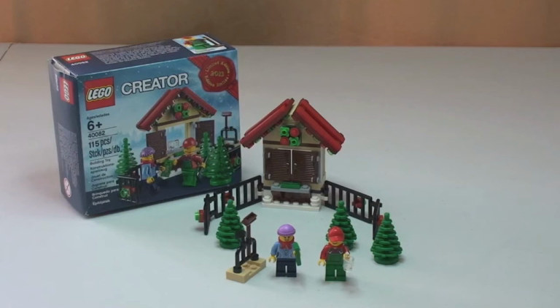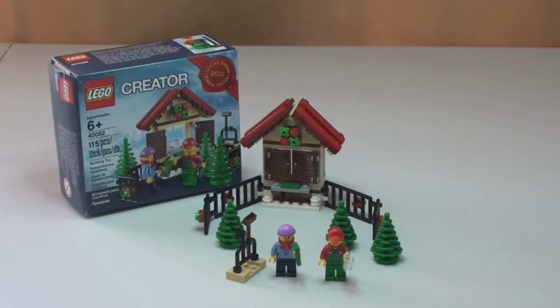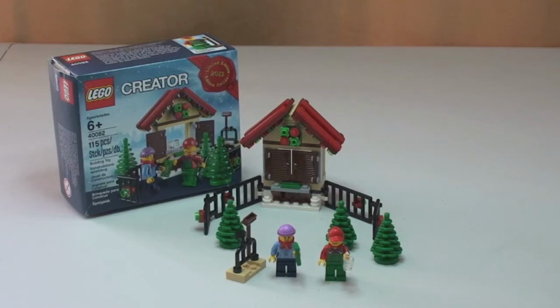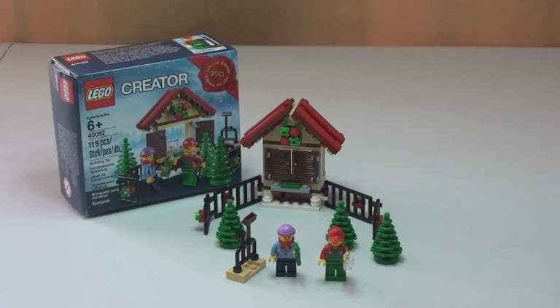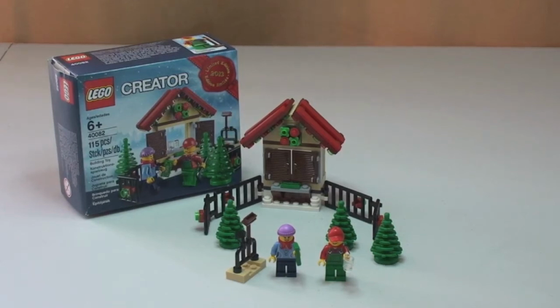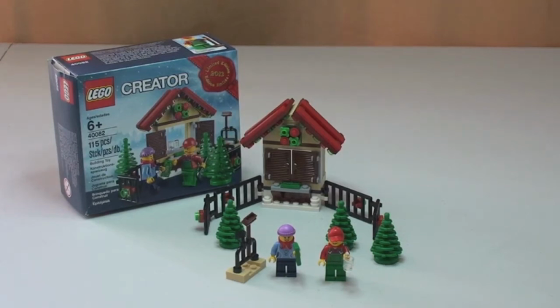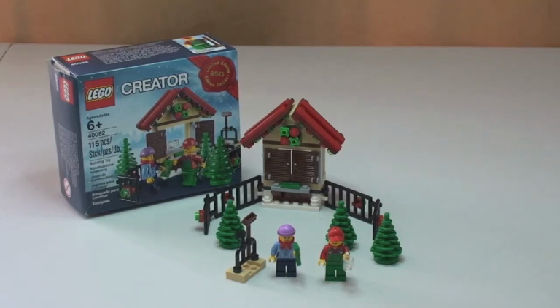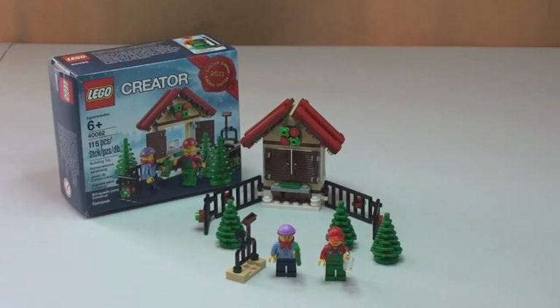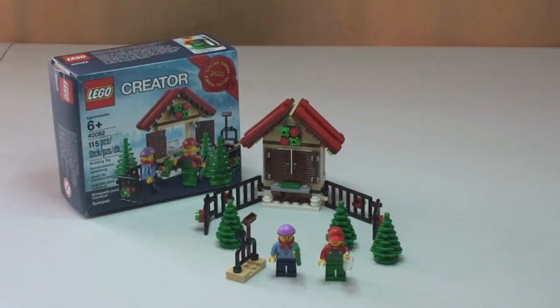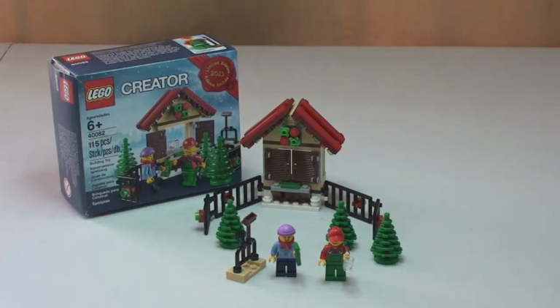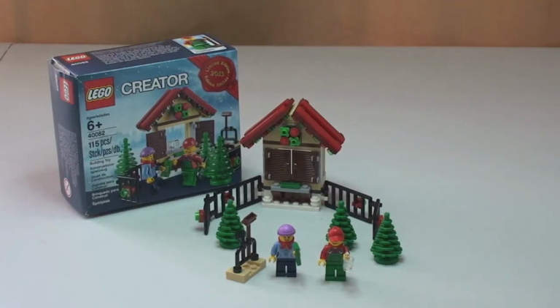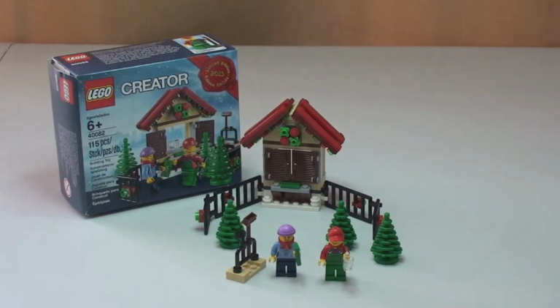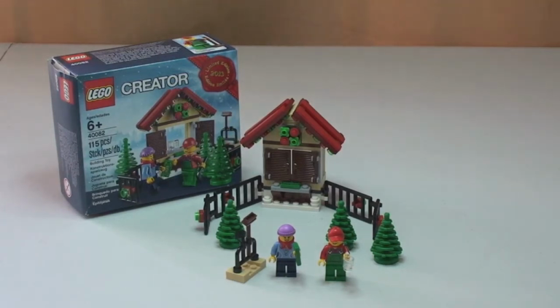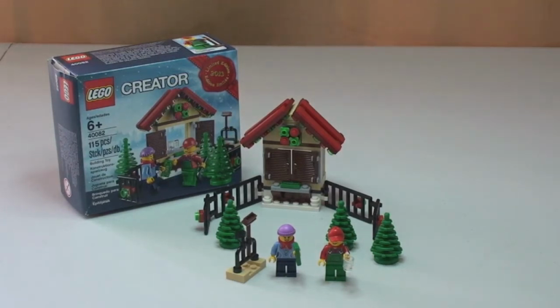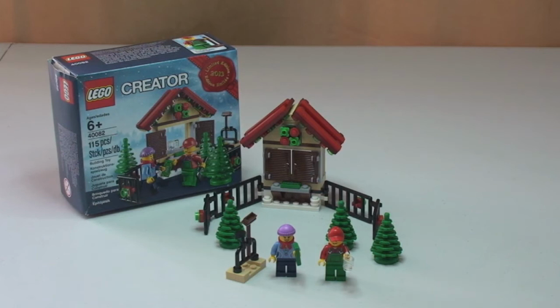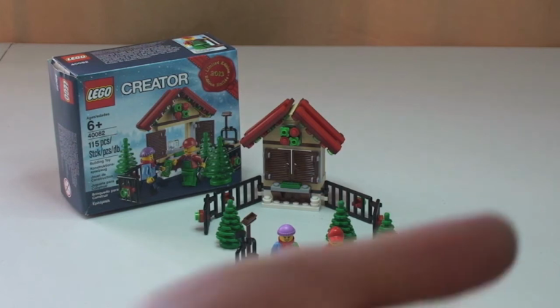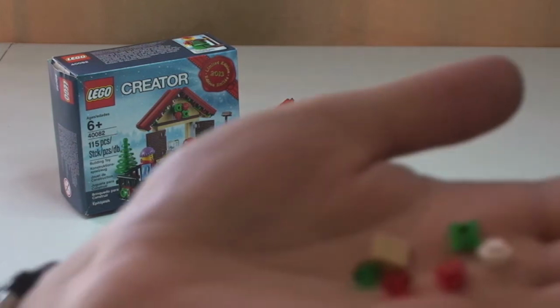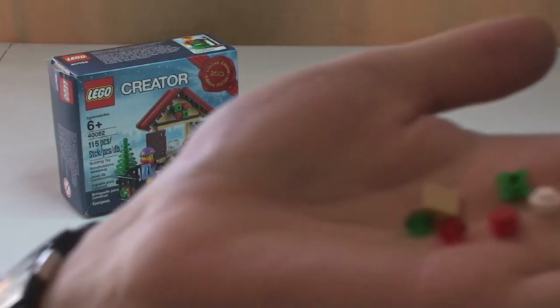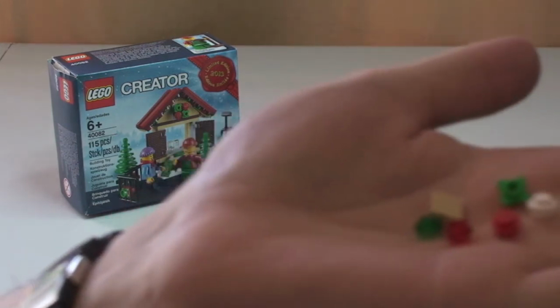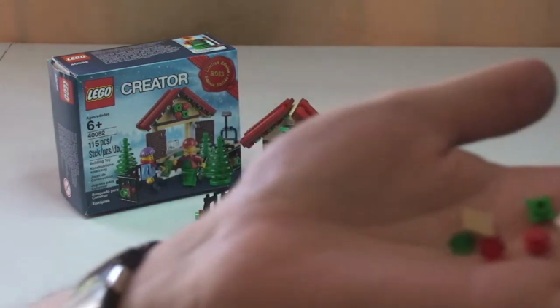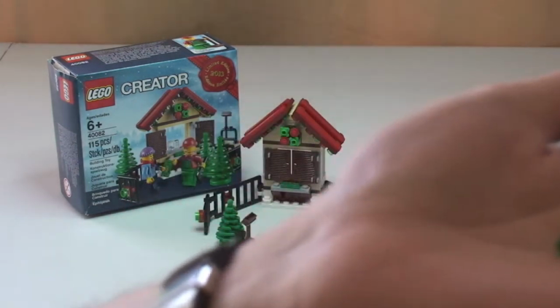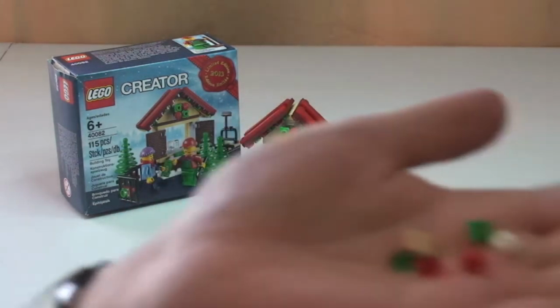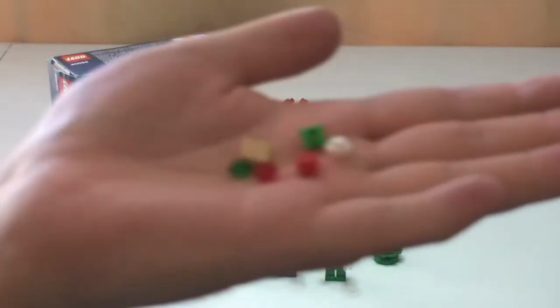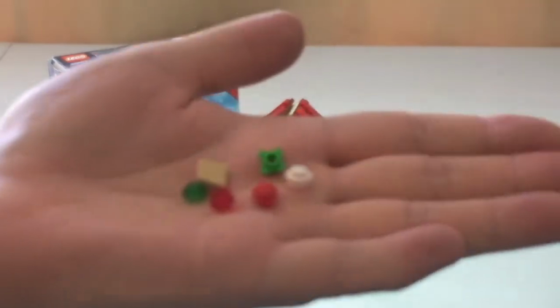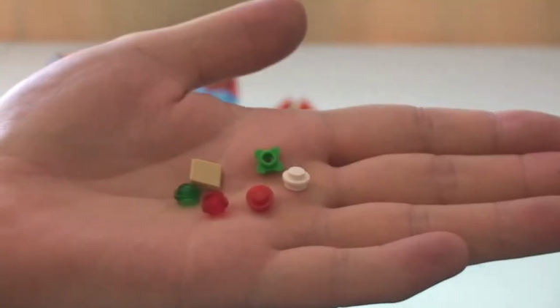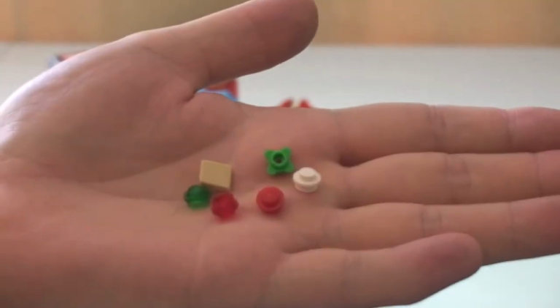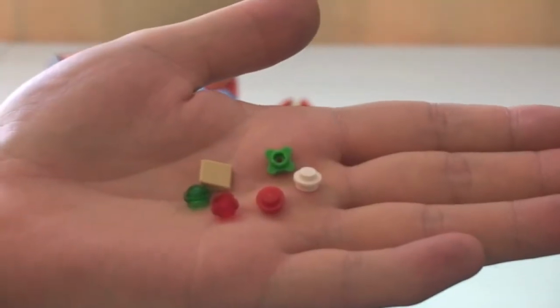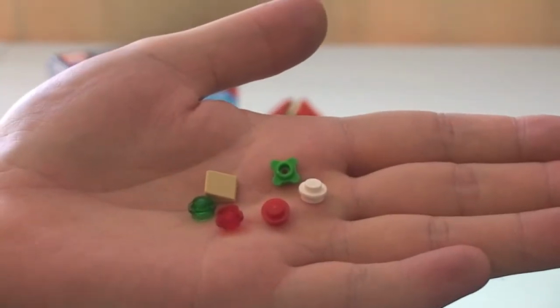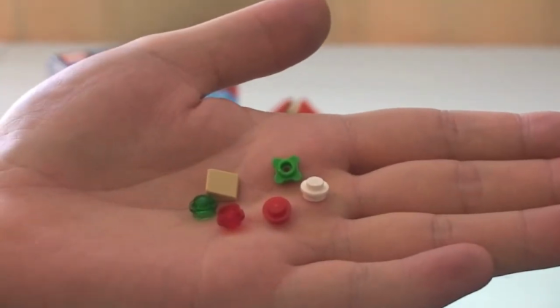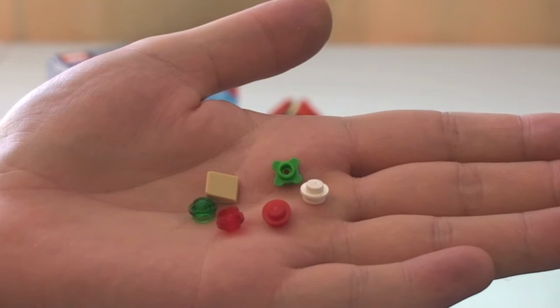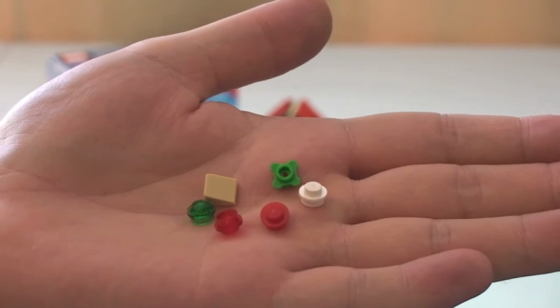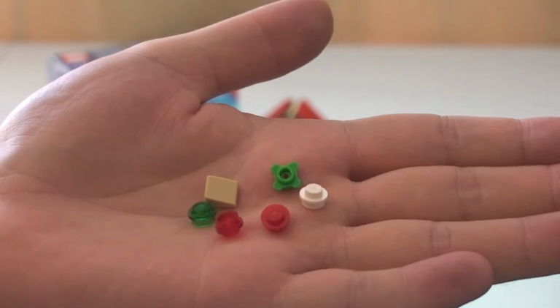Okay guys, there we go — there's the set built up. I hope you enjoyed that unboxing and build. I'll just quickly show you the spare pieces that came with the set, which you can see there.